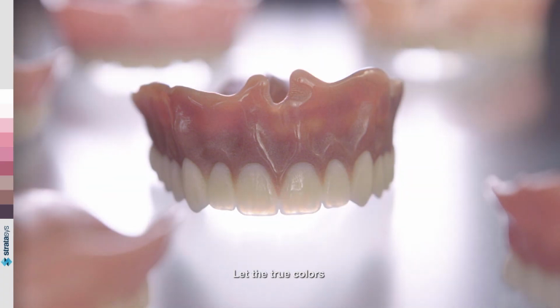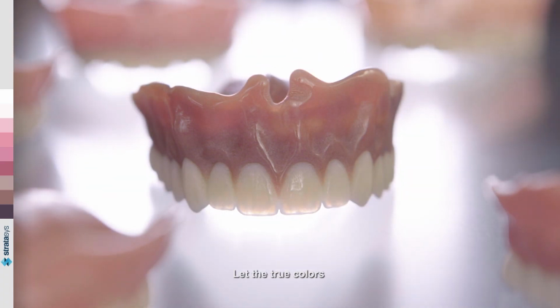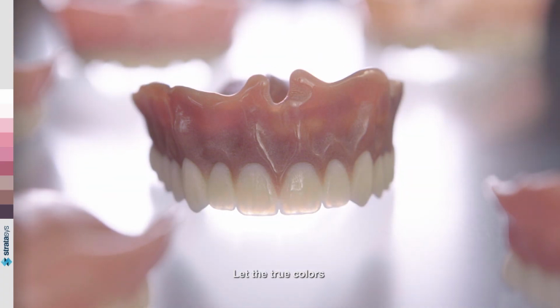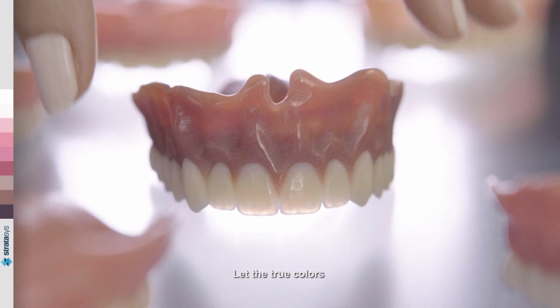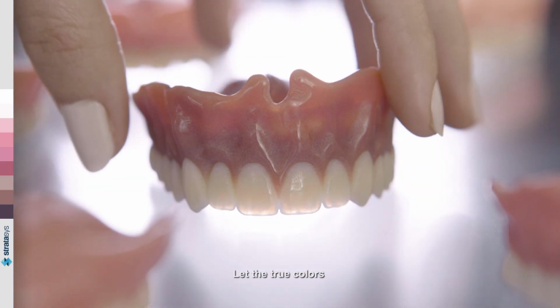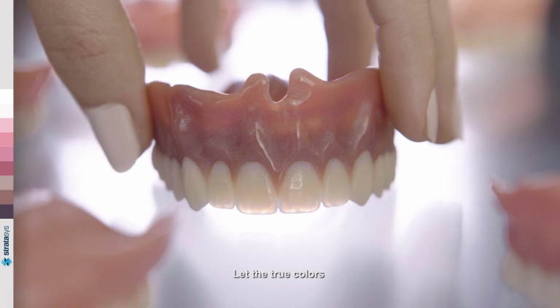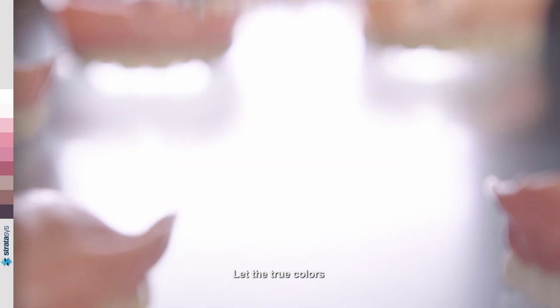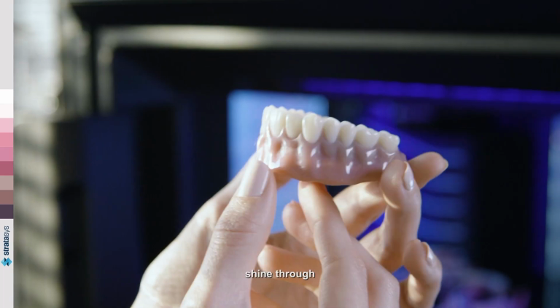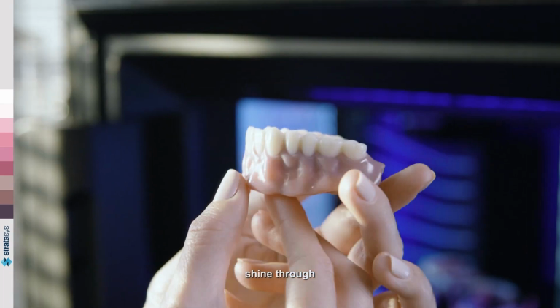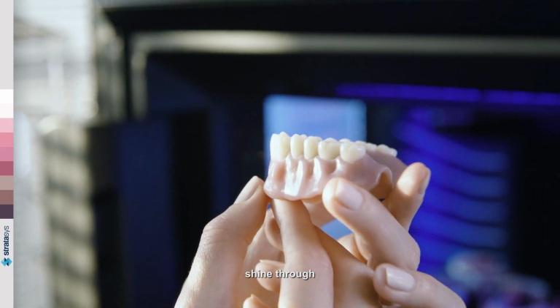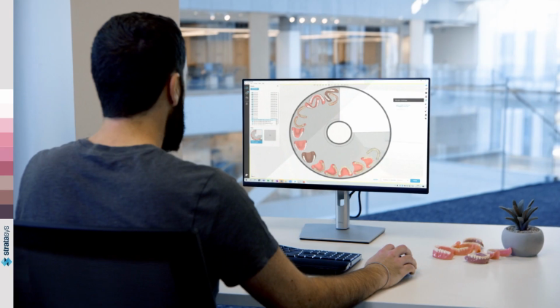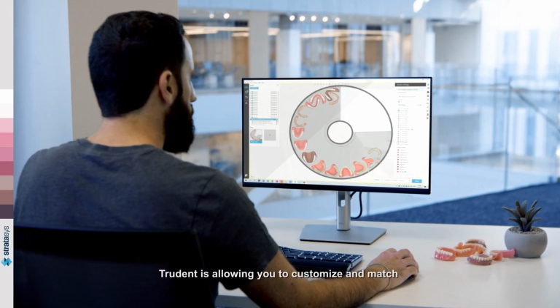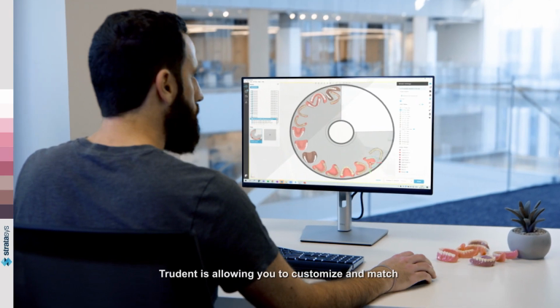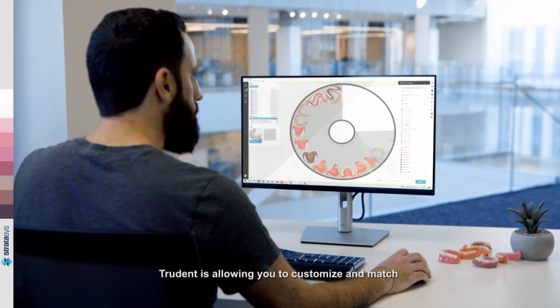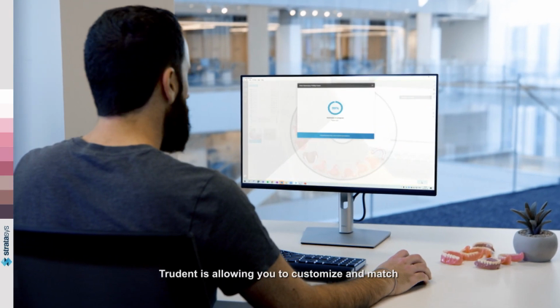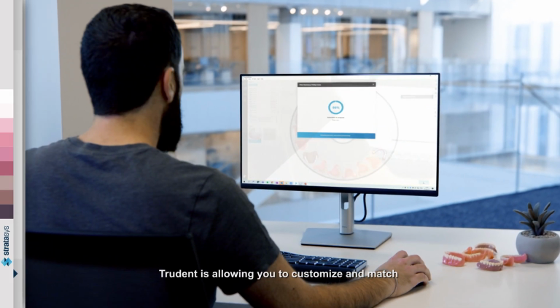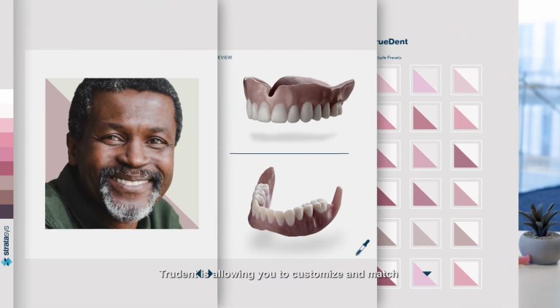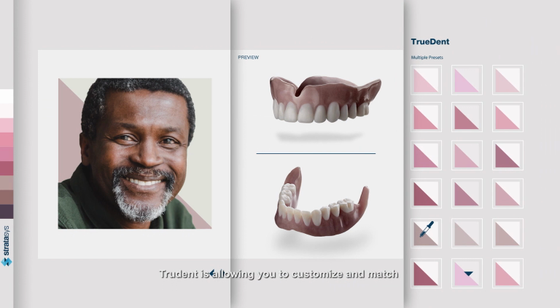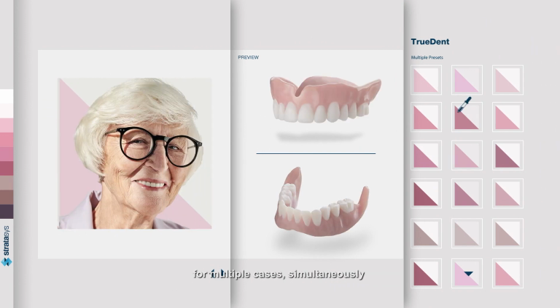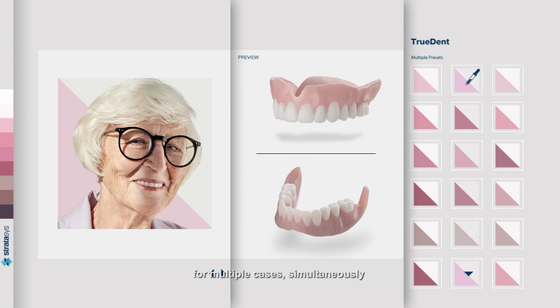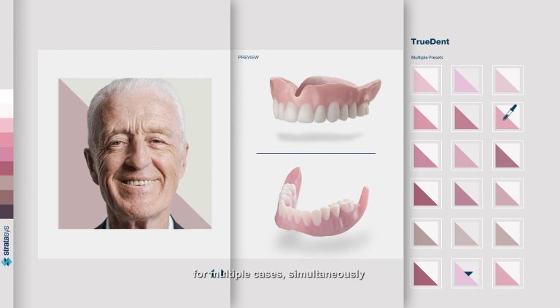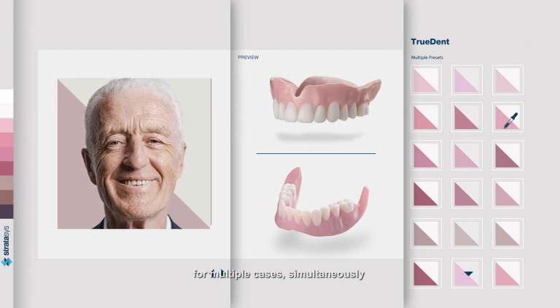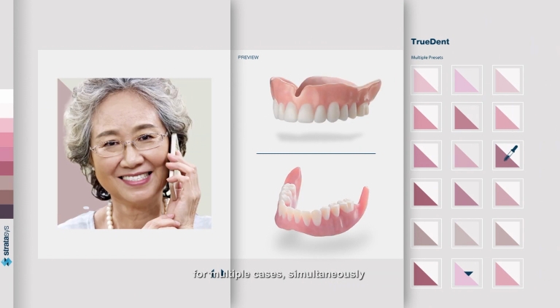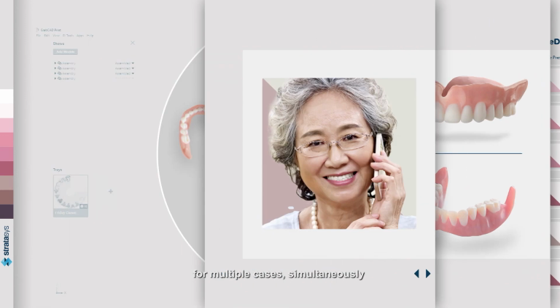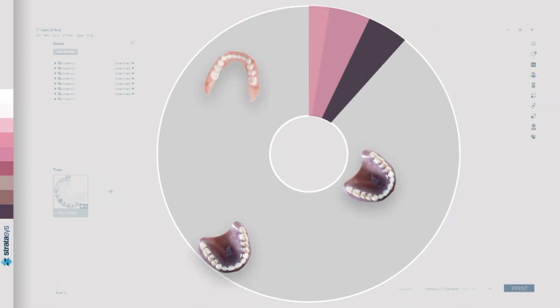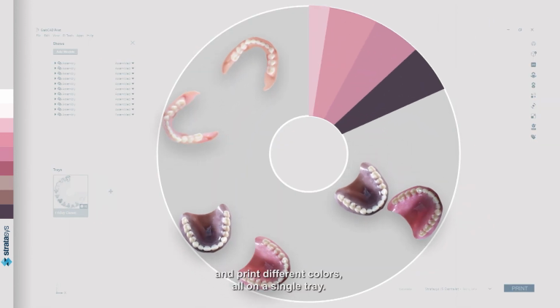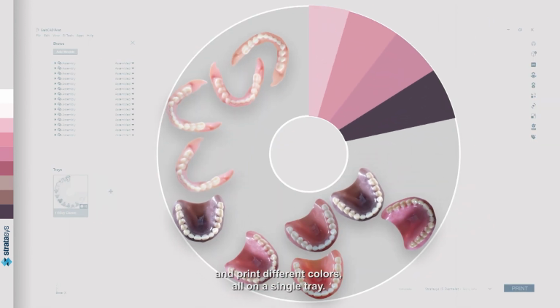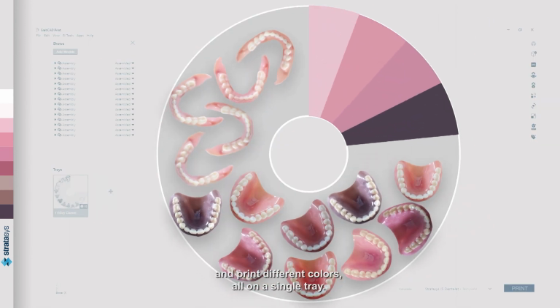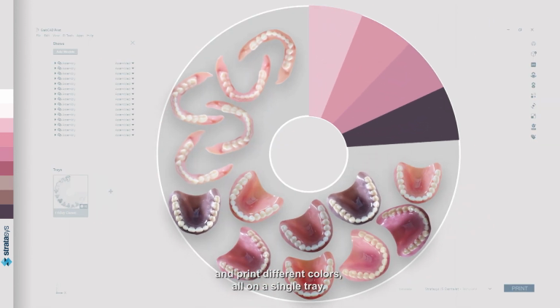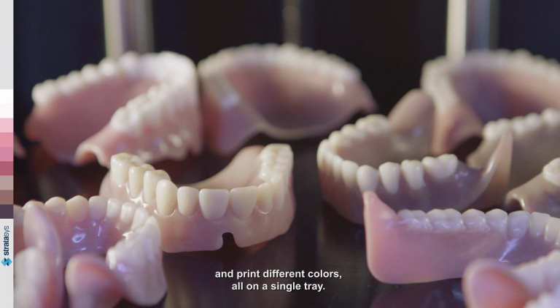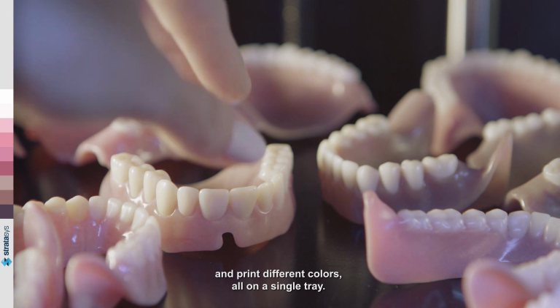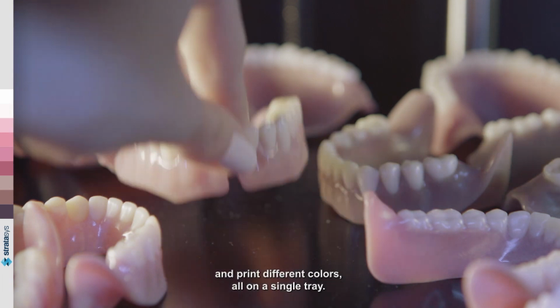Let the true colors shine through. TrueDent is allowing you to customize and match for multiple cases simultaneously, and print different colors all on a single tray.